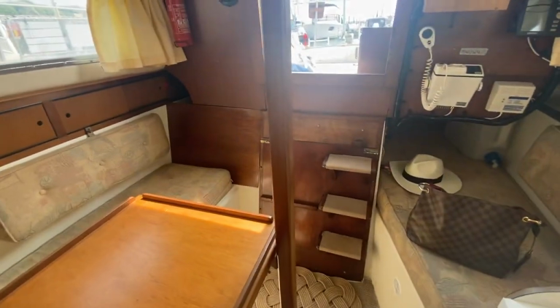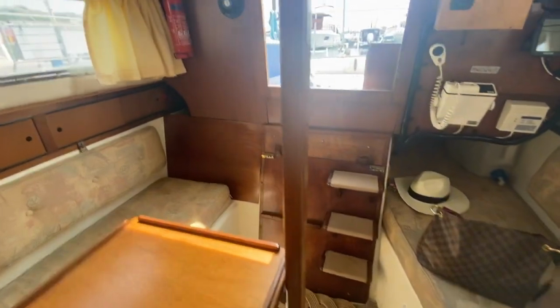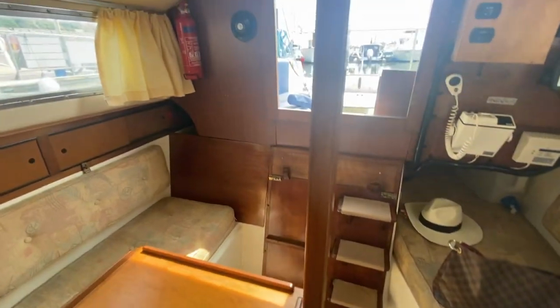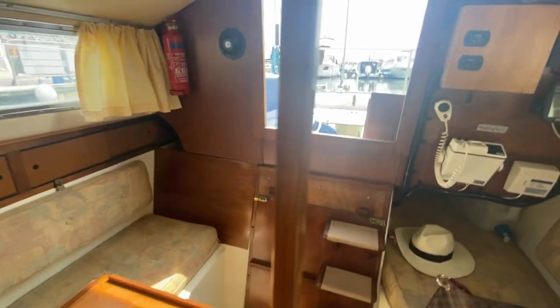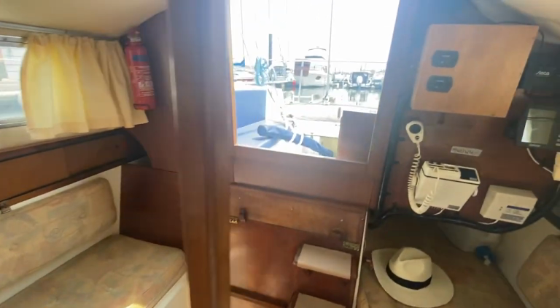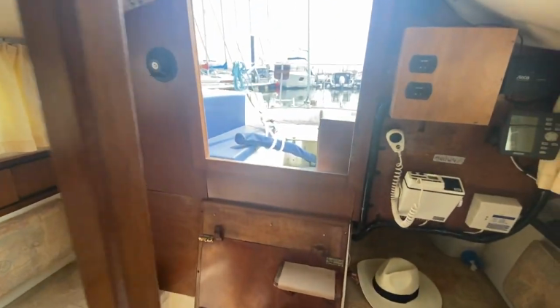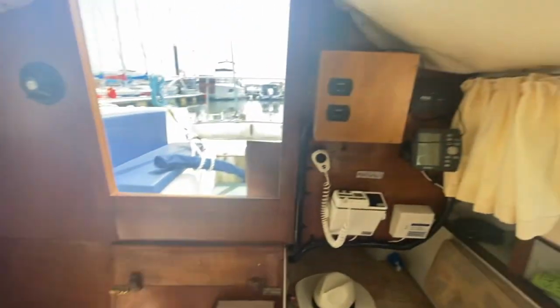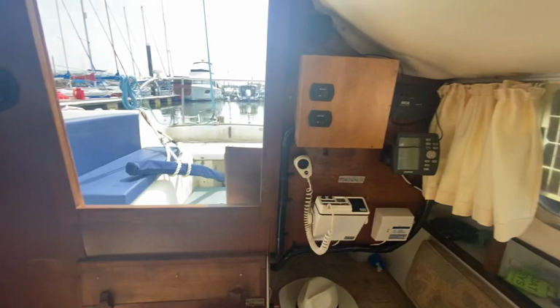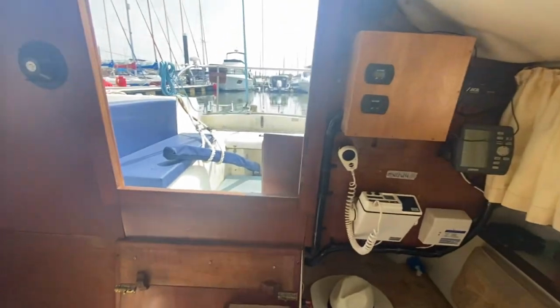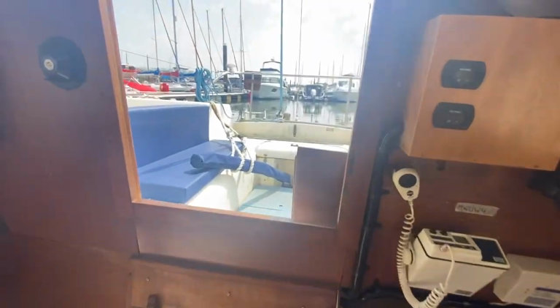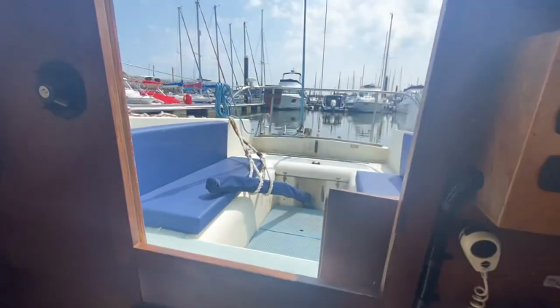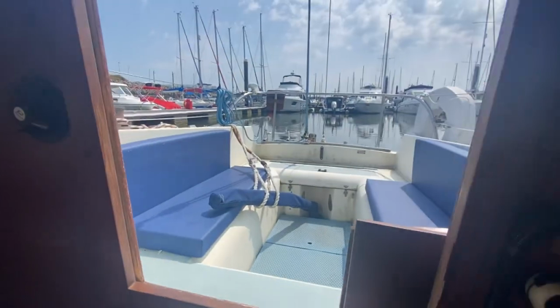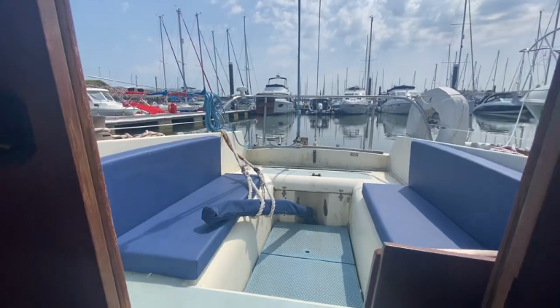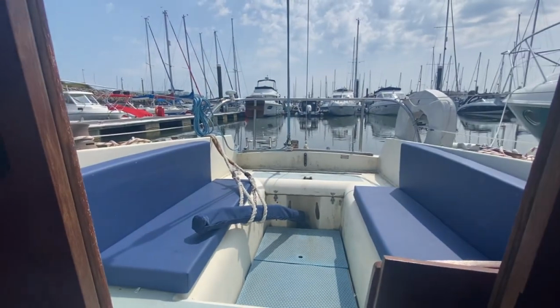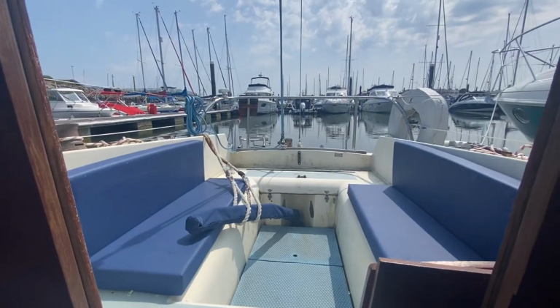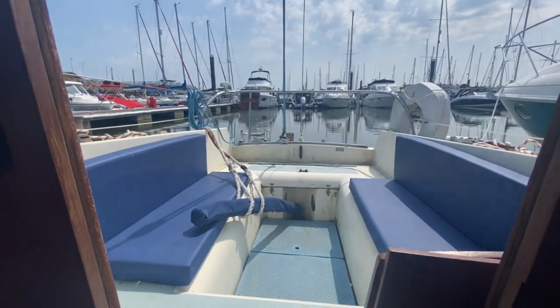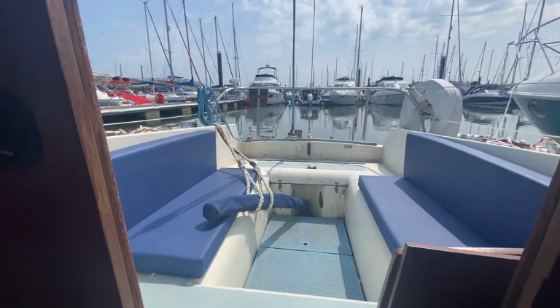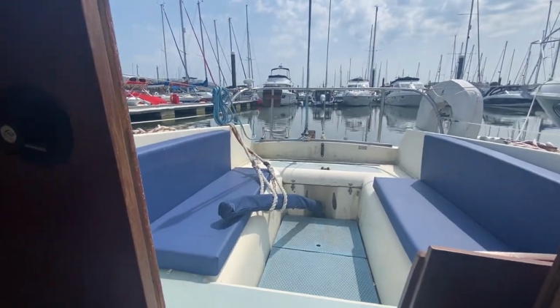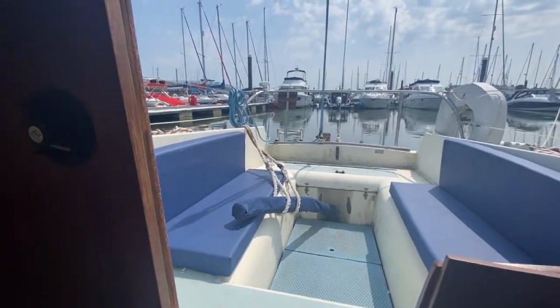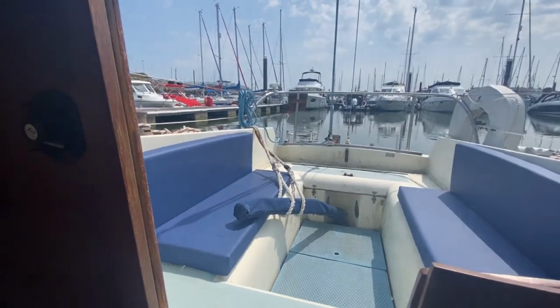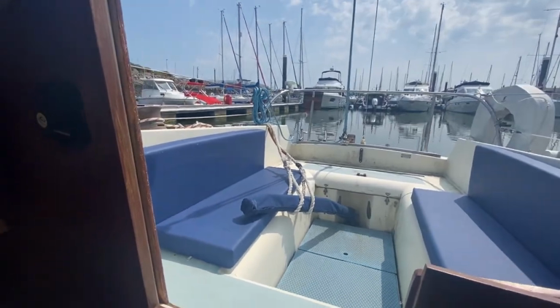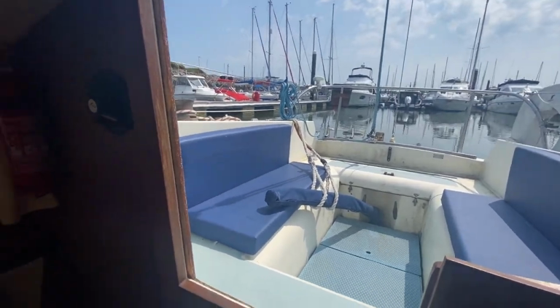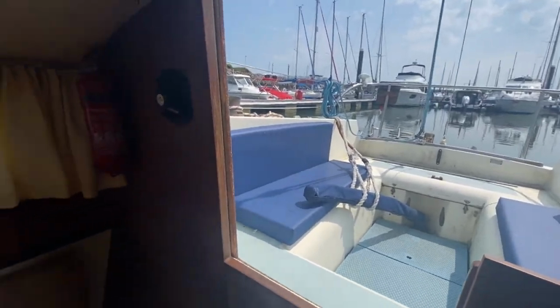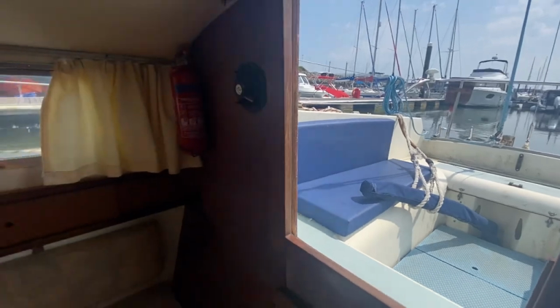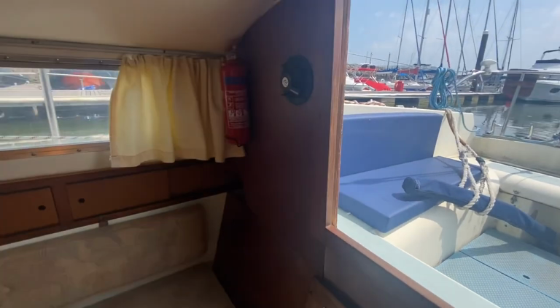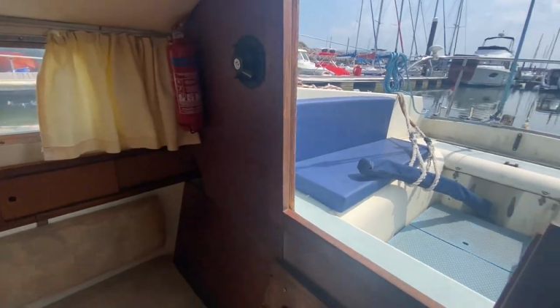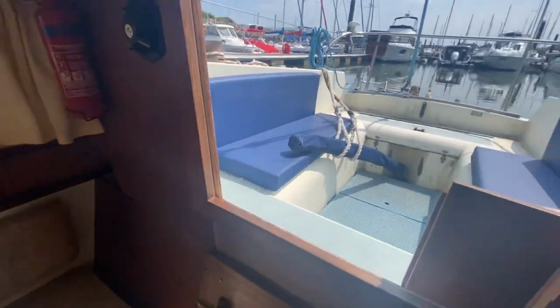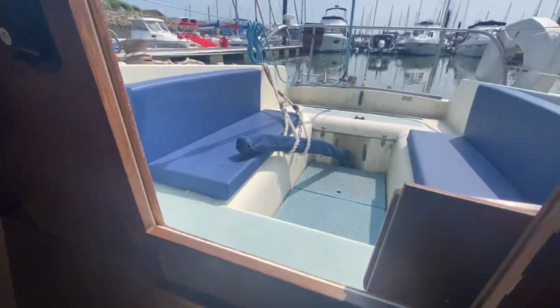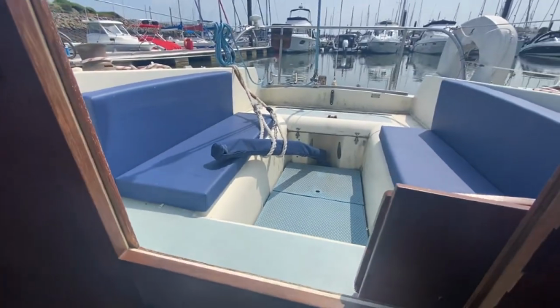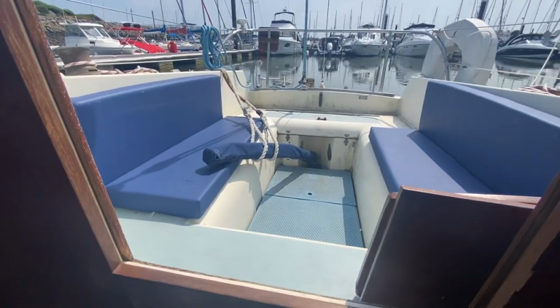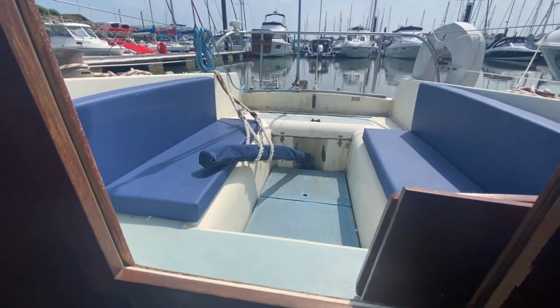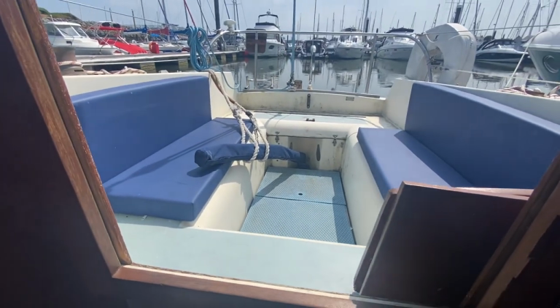So this is Iona, presently in Porthali Marina and due to be moved to her permanent home in Conway very soon for her maiden voyage.